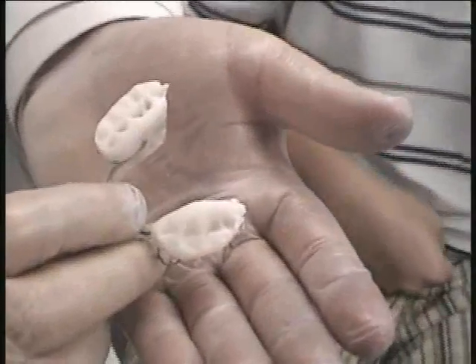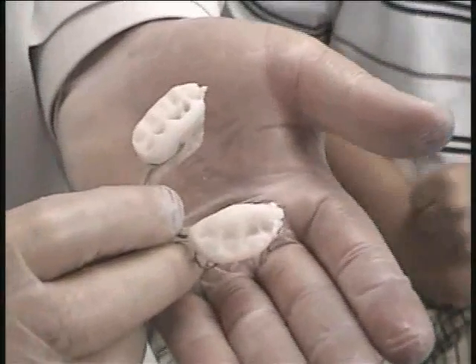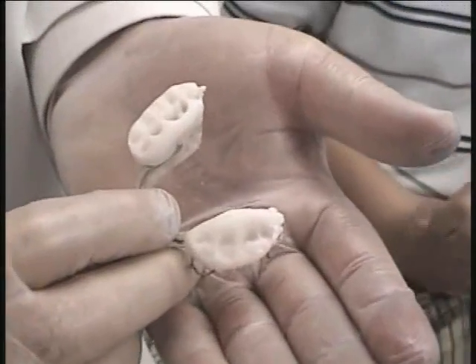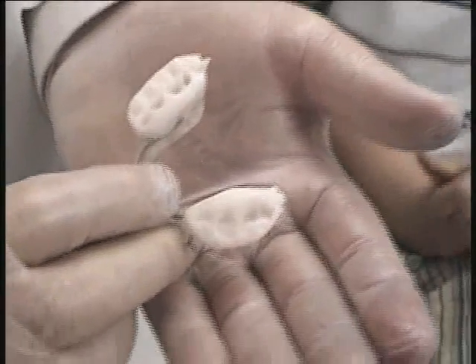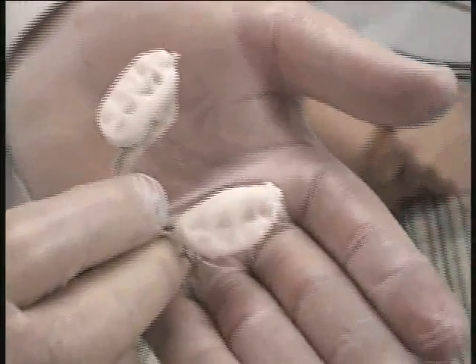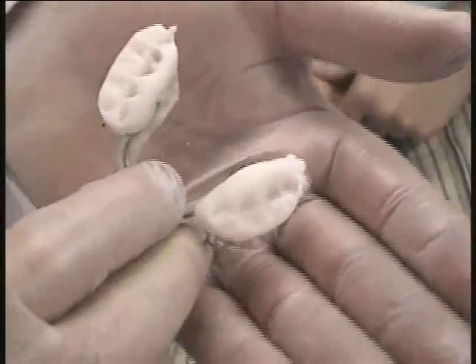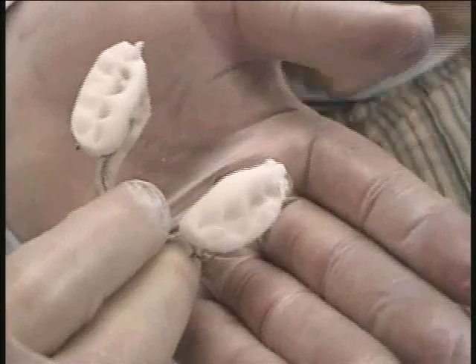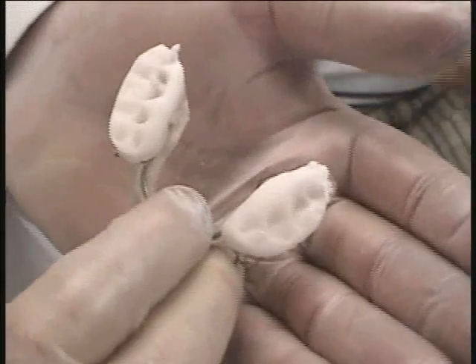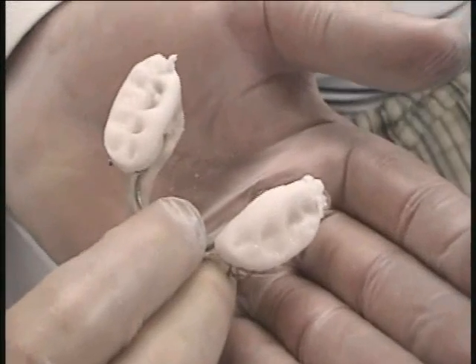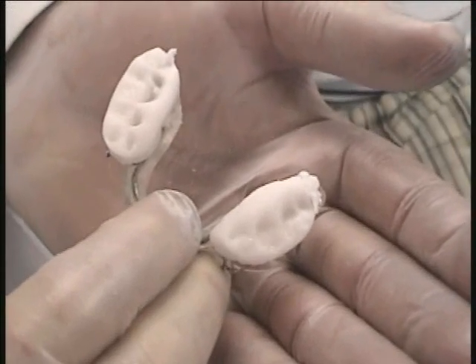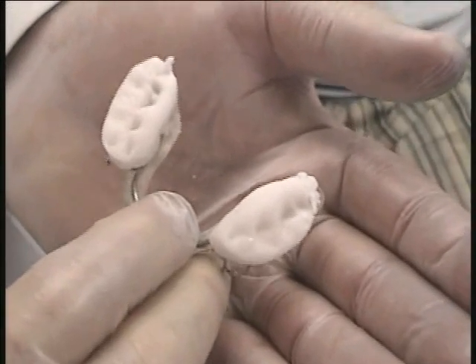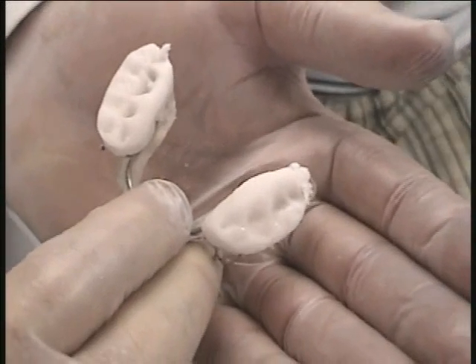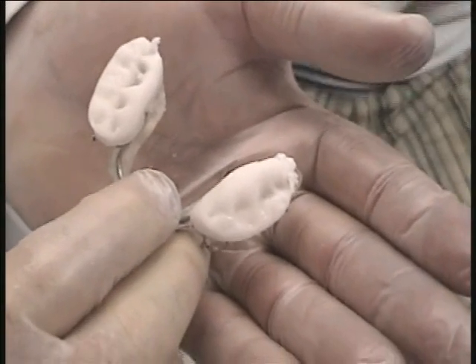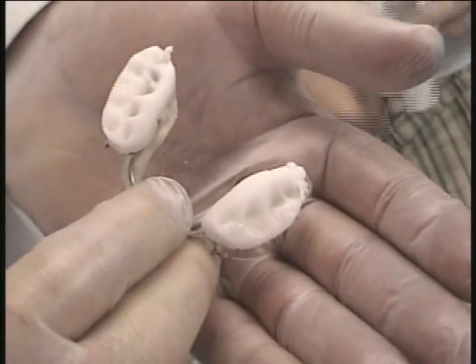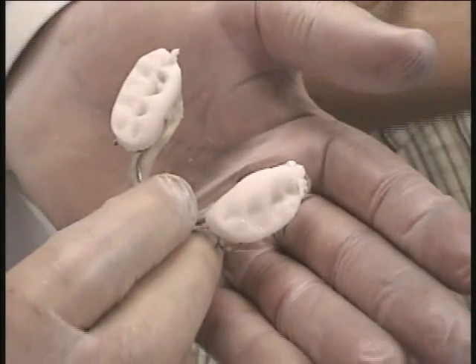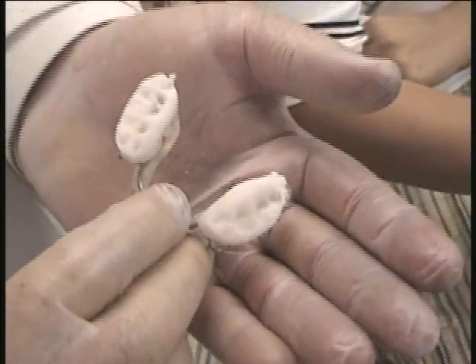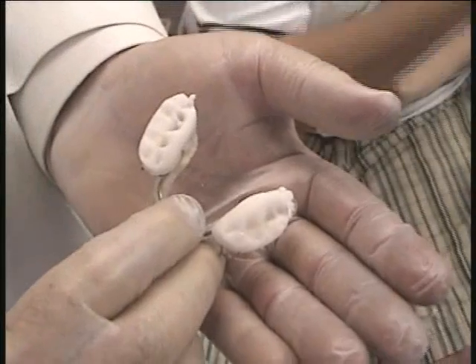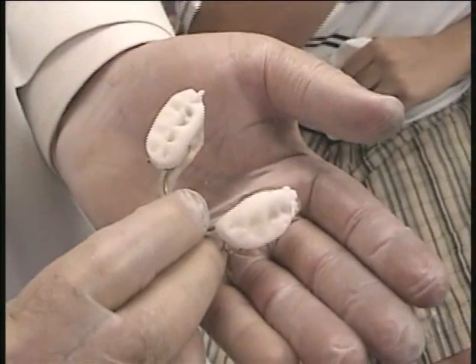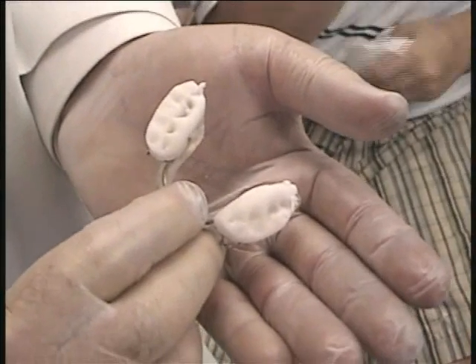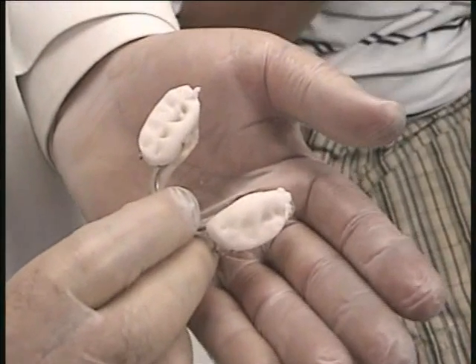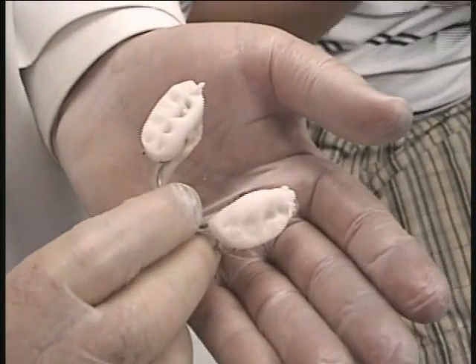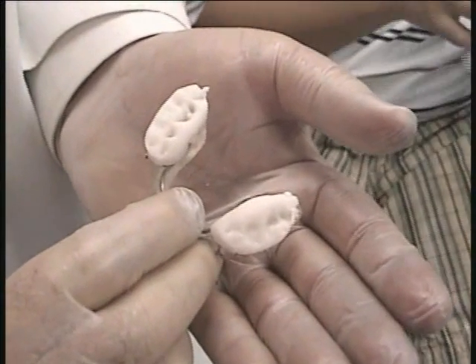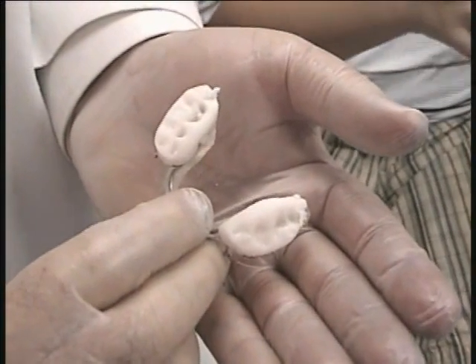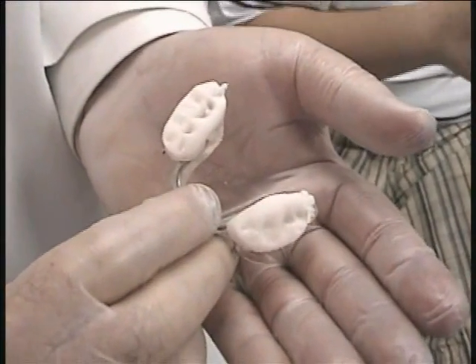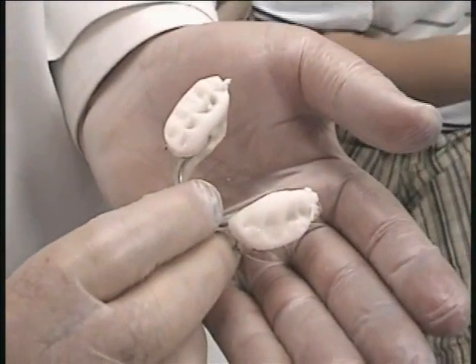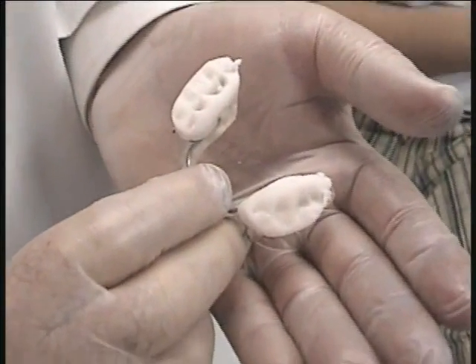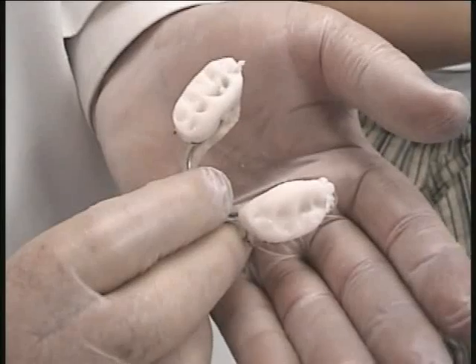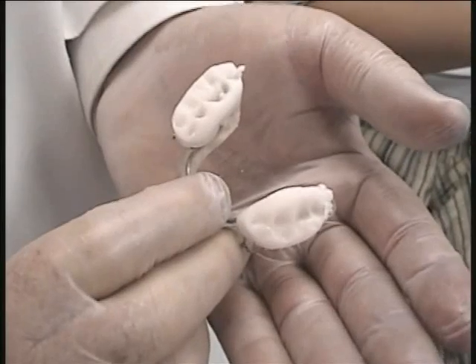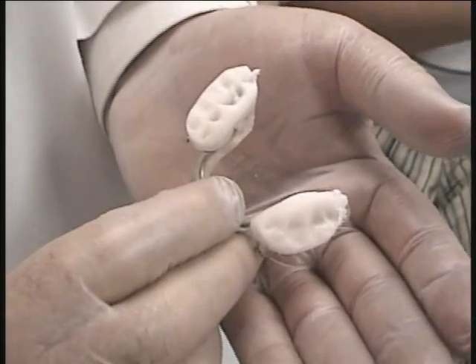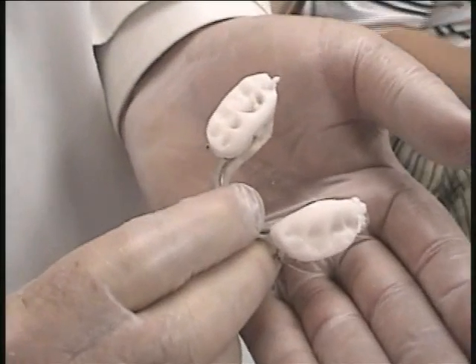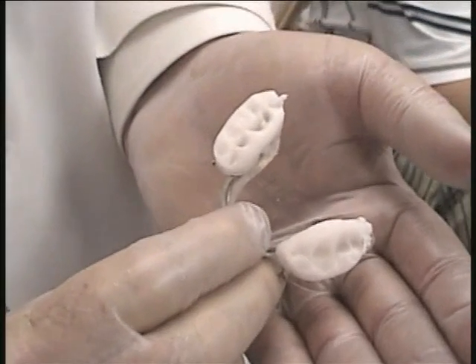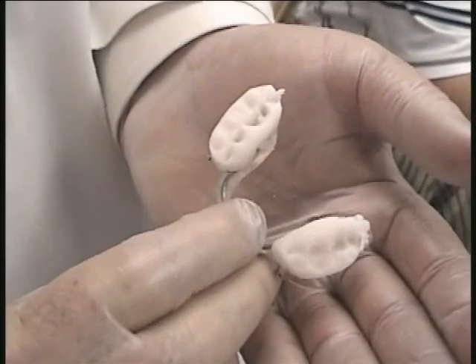I've added some additional acrylic here, the amount being the thickness of those three additional tongue blades. Now I'm going to let the acrylic harden and trim it to the thickness of those three tongue blades.